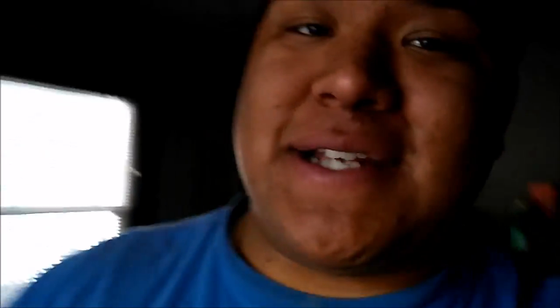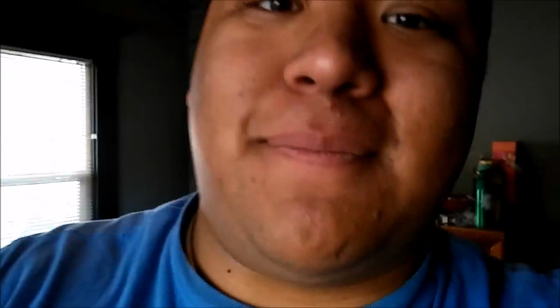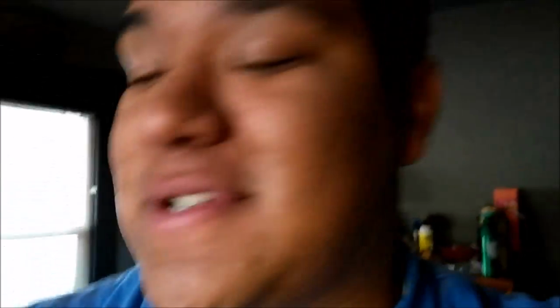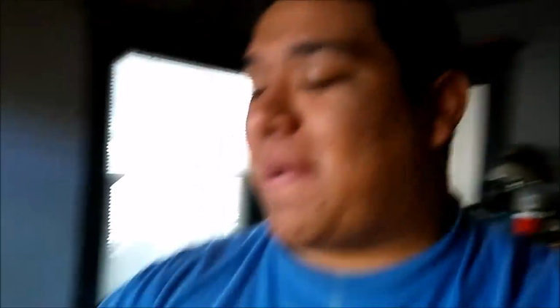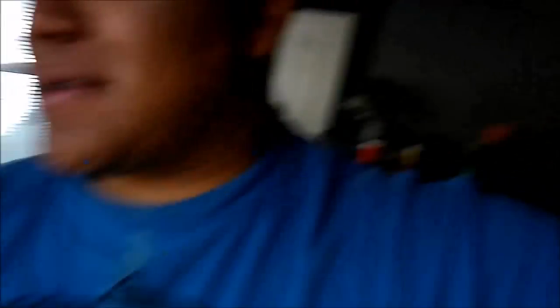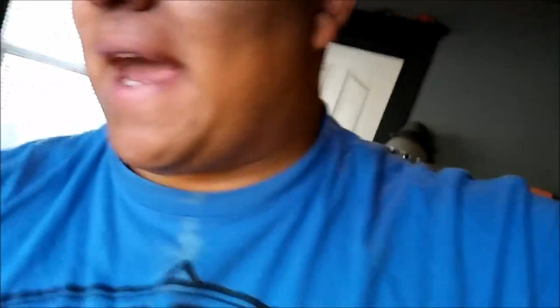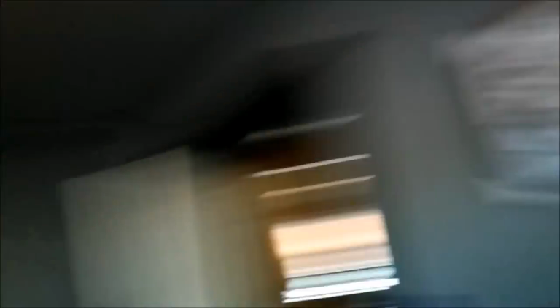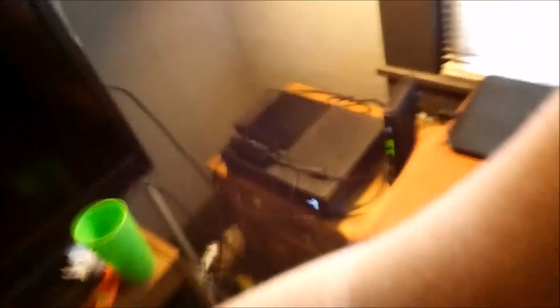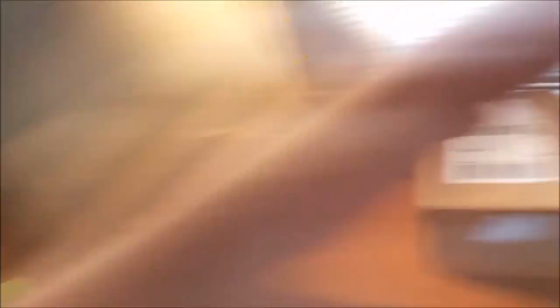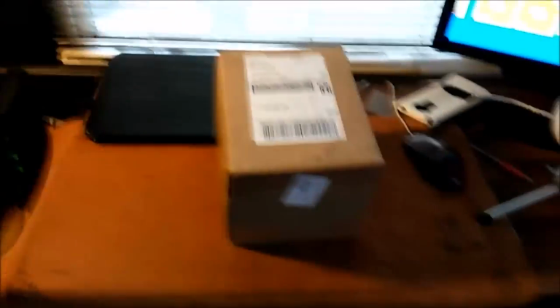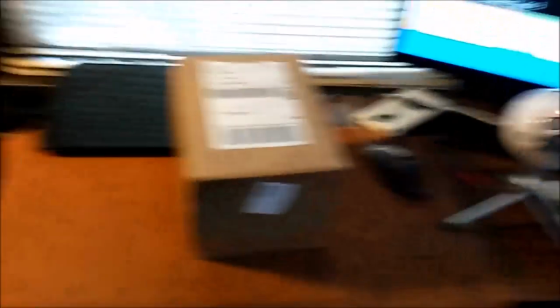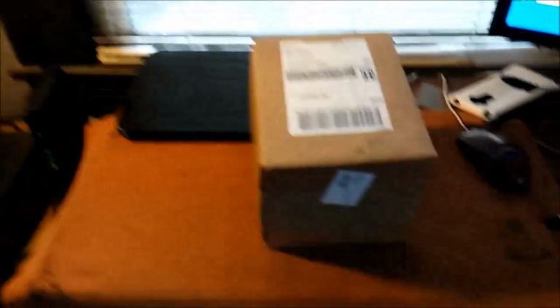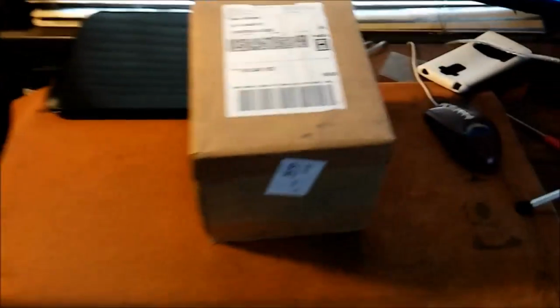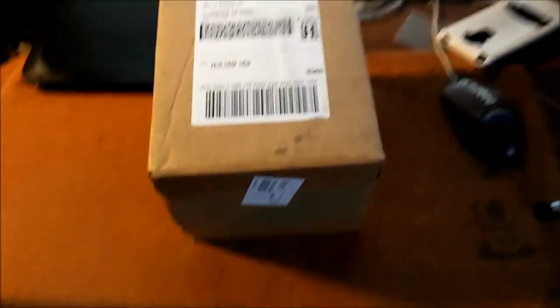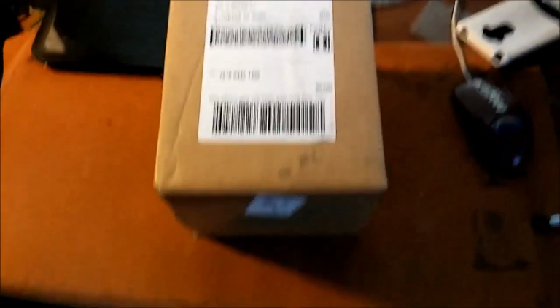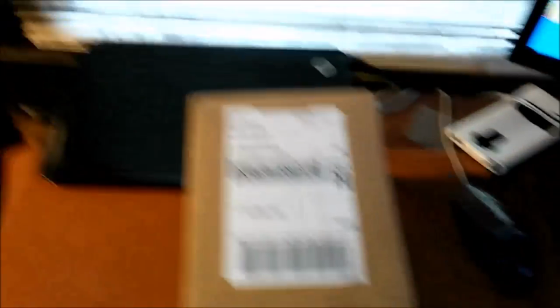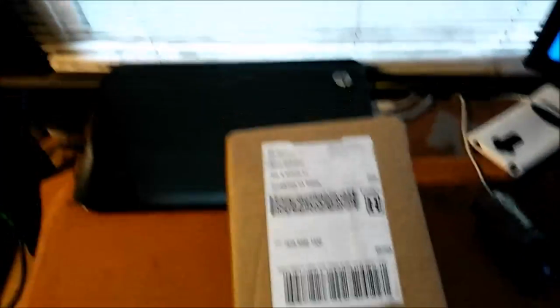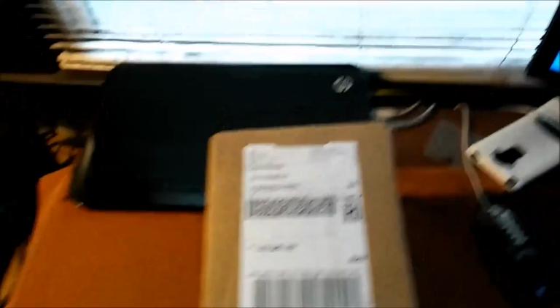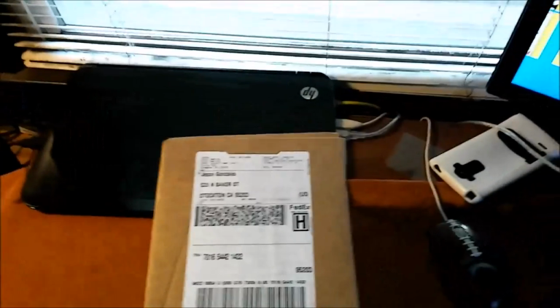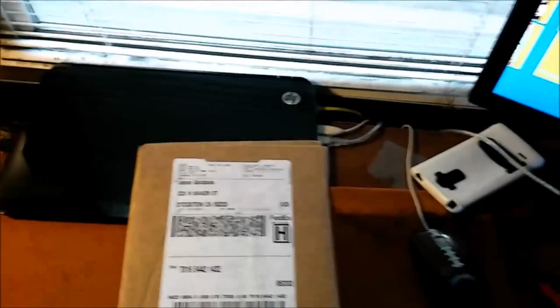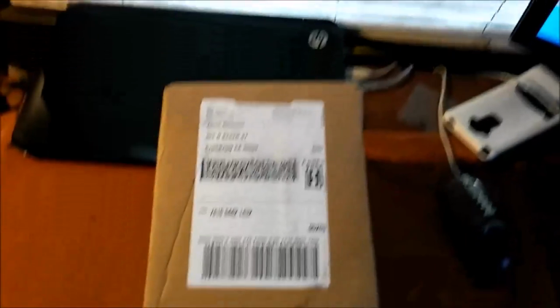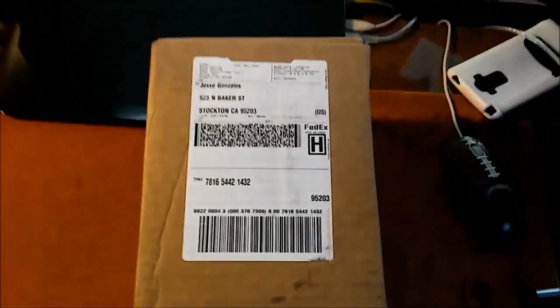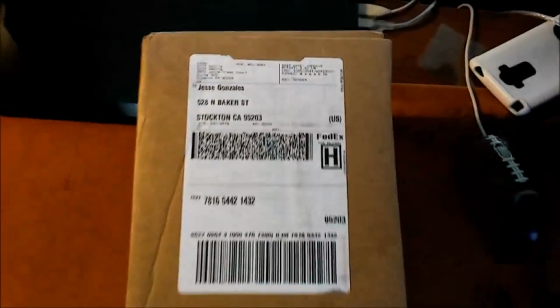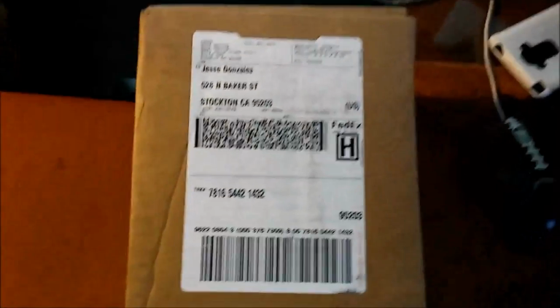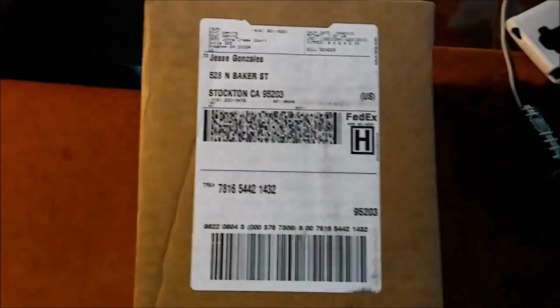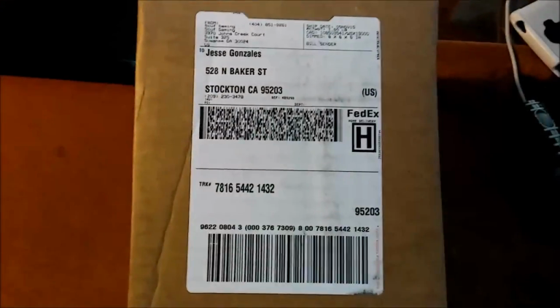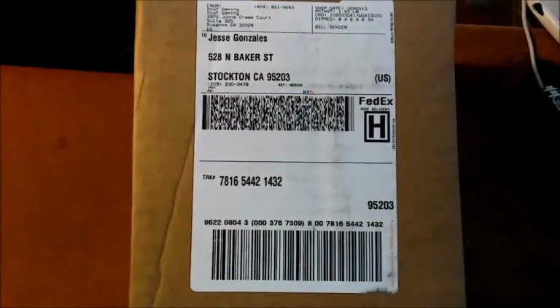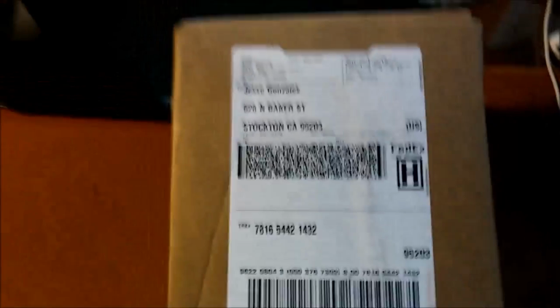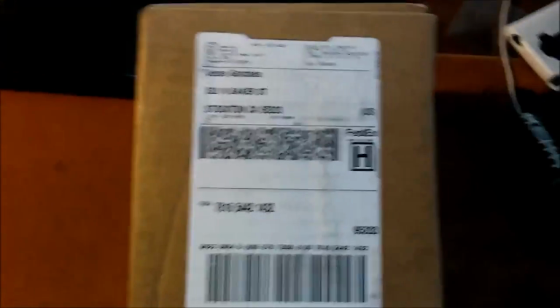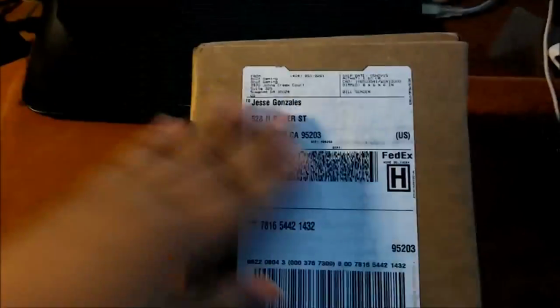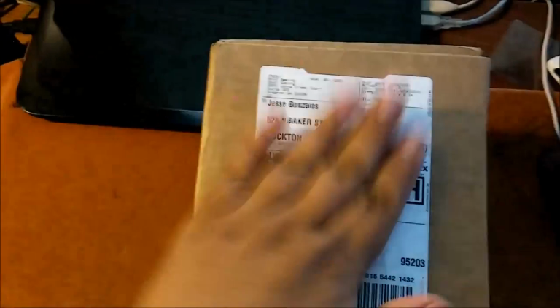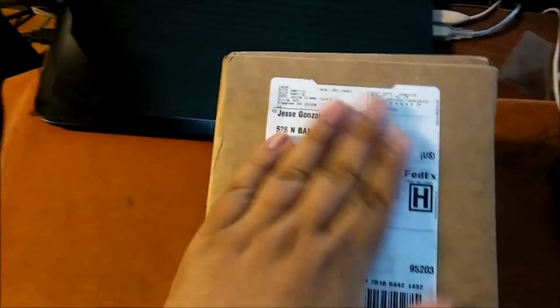As you might have saw in my pass-through, we have a package right here, brand new. It is of course addressed to Mr. Jesse Gonzalez — there's my address, but don't look at that.